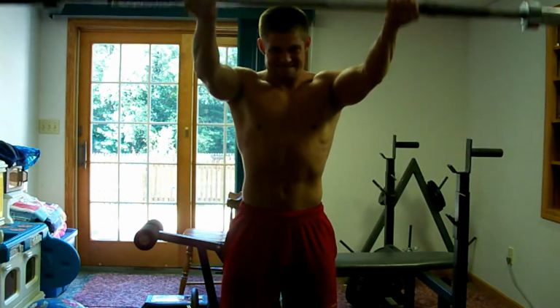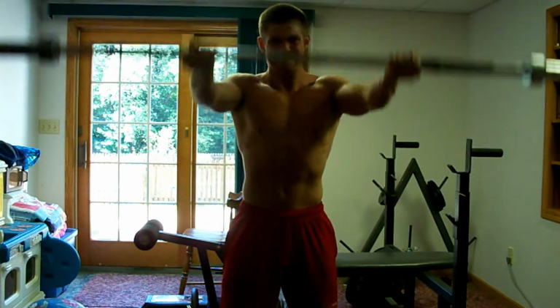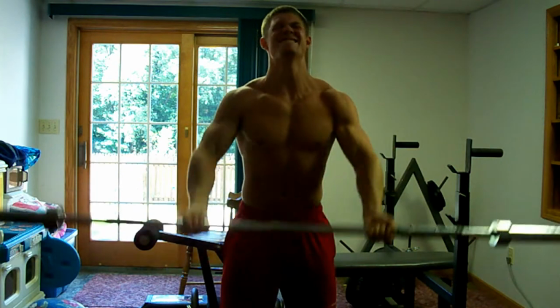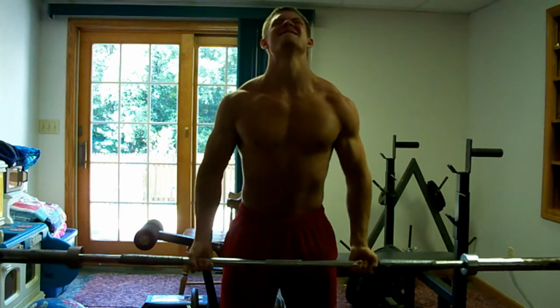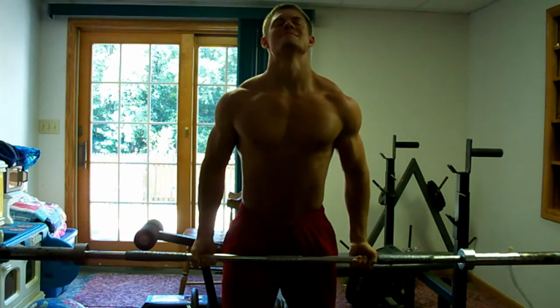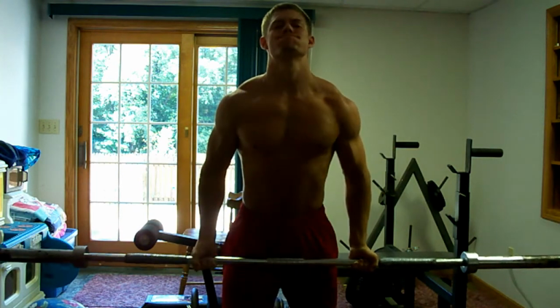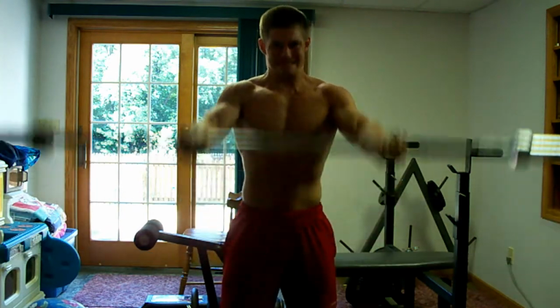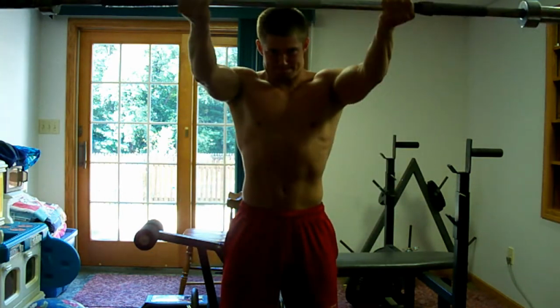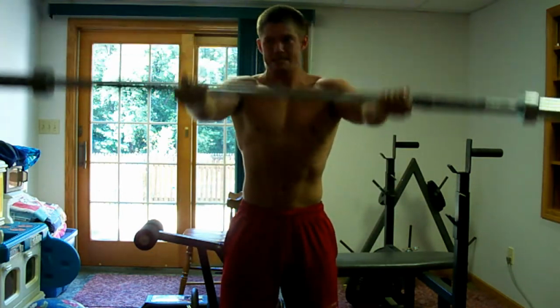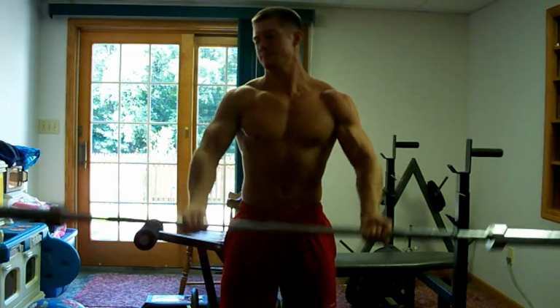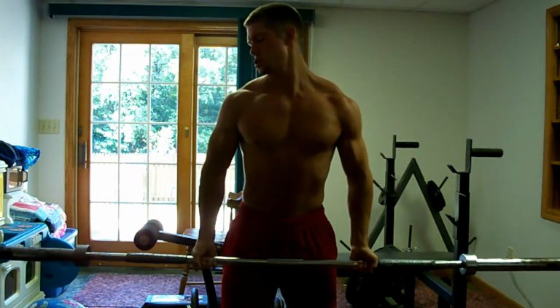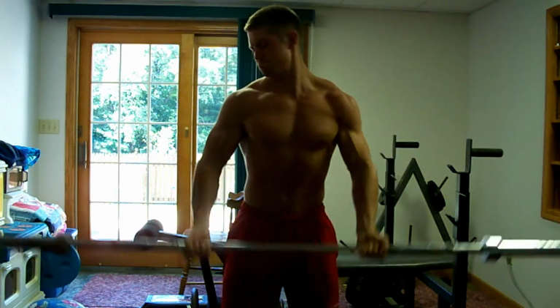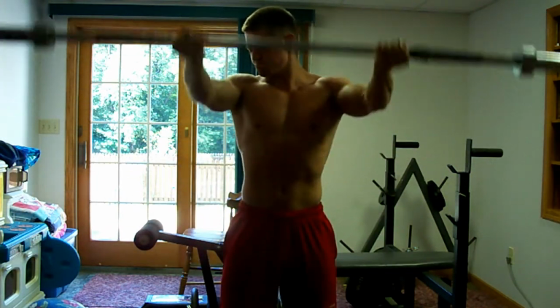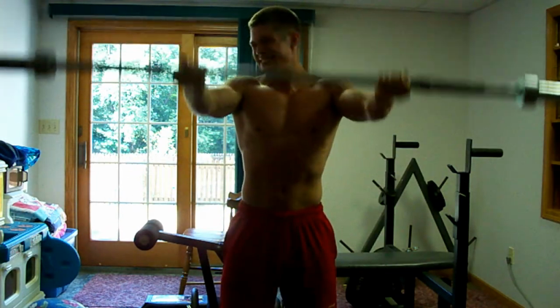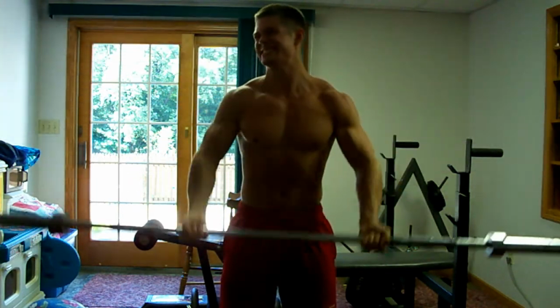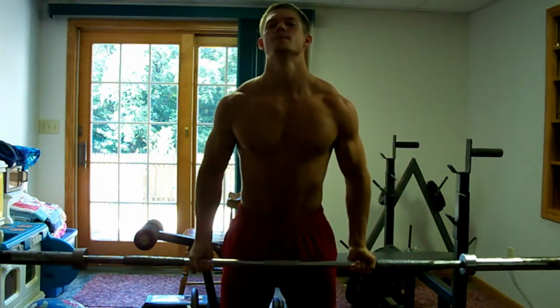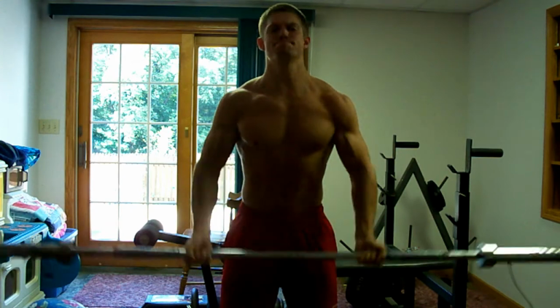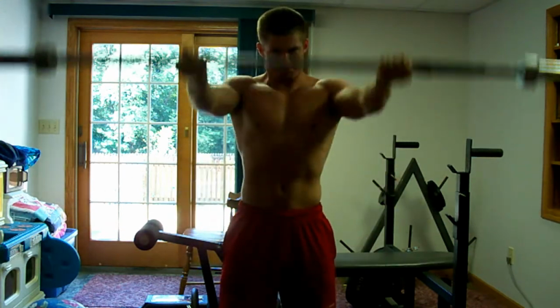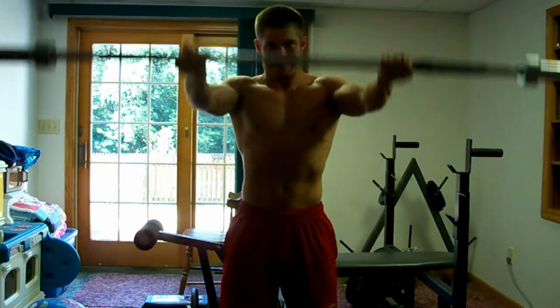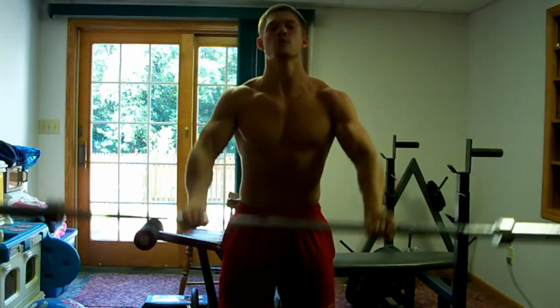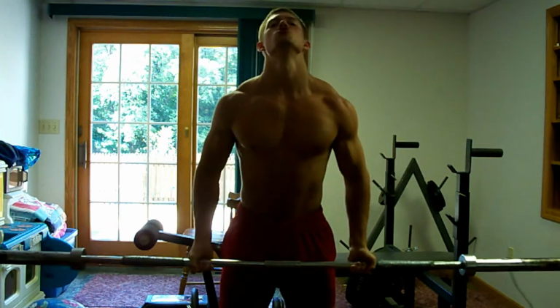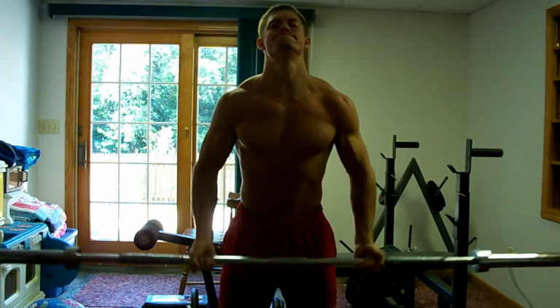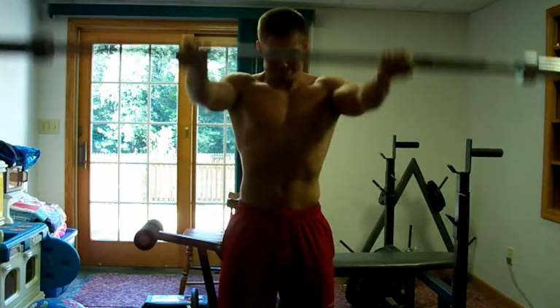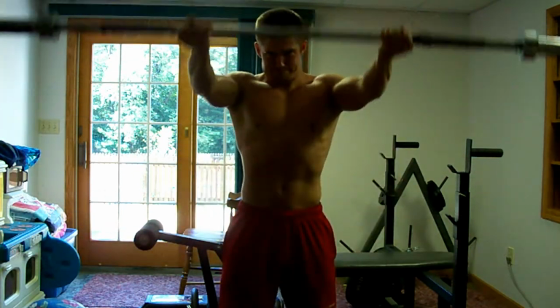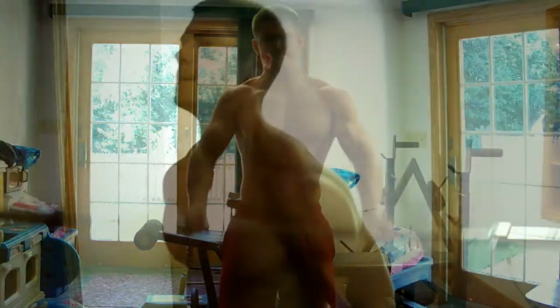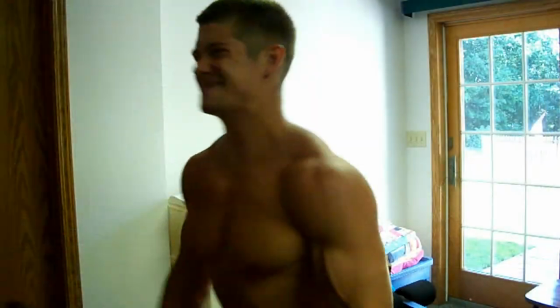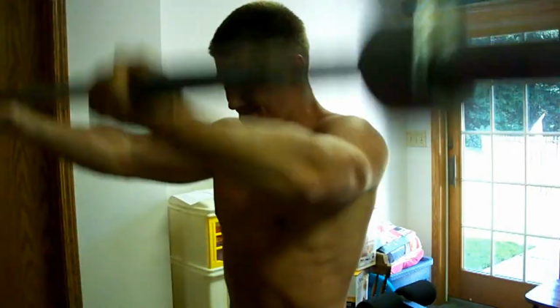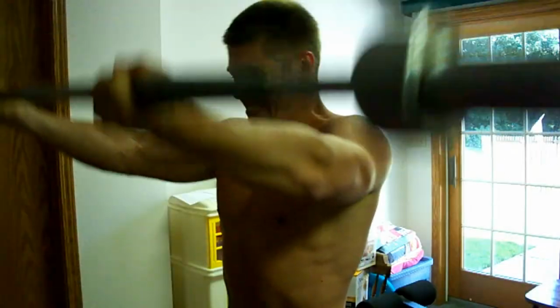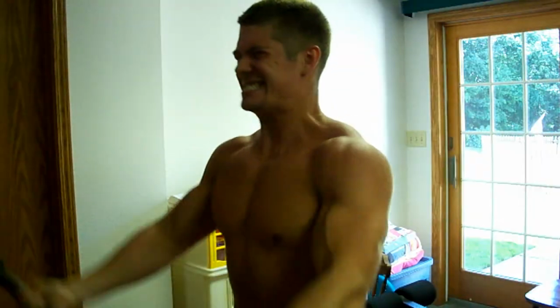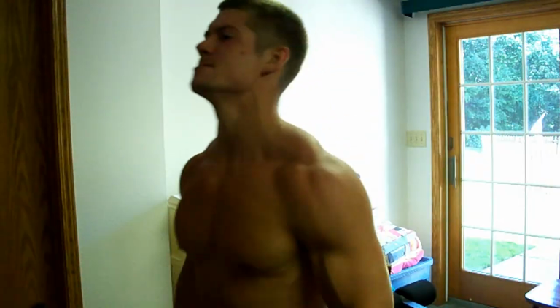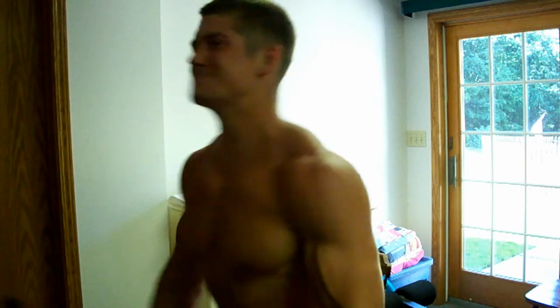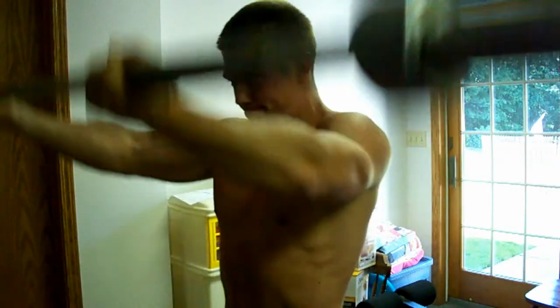Look at that — I'm just using the bar. It could go a little more, but getting 12 to 15 reps on this, being home I like a little higher rep range, but holy mackerel. It is amazing. So try that out.